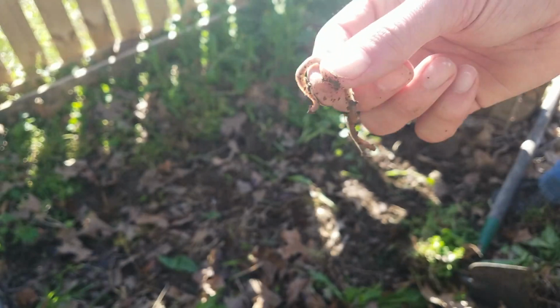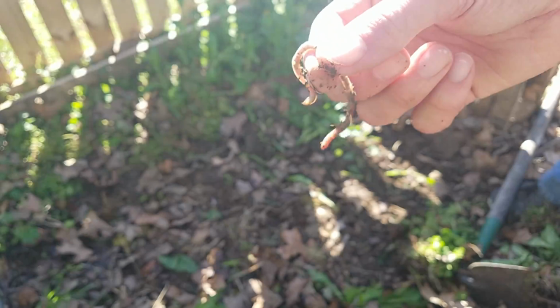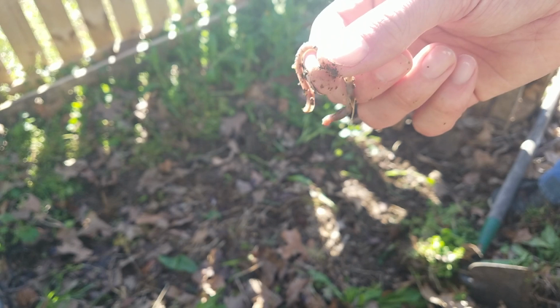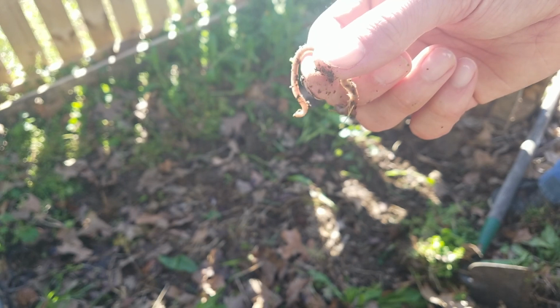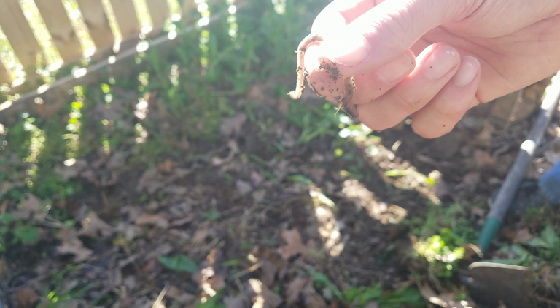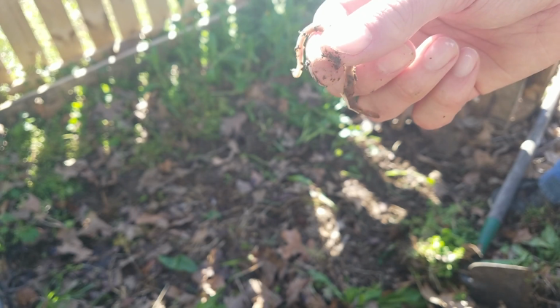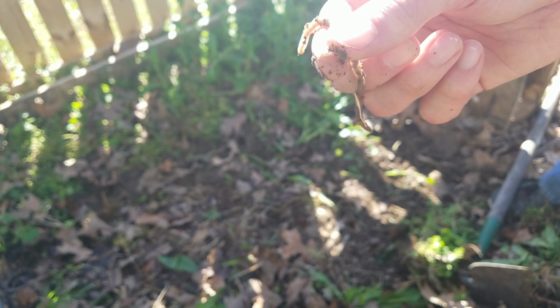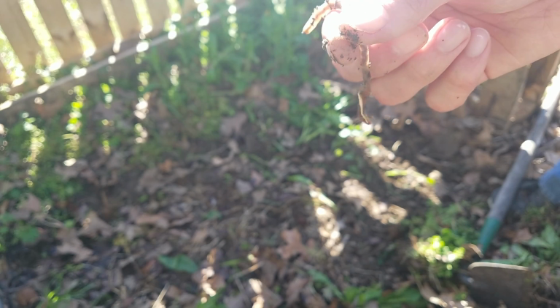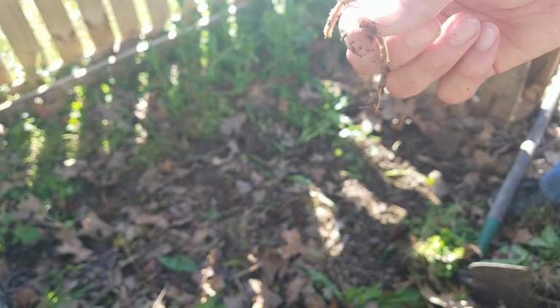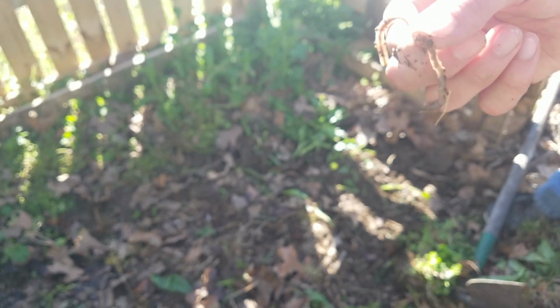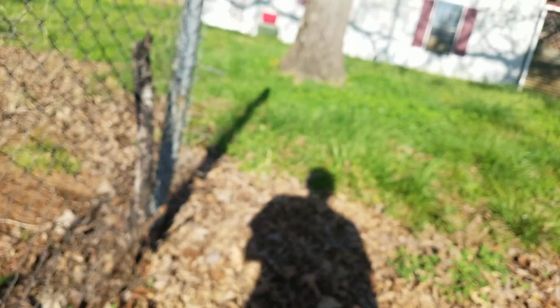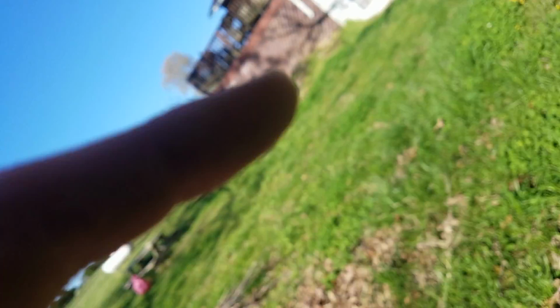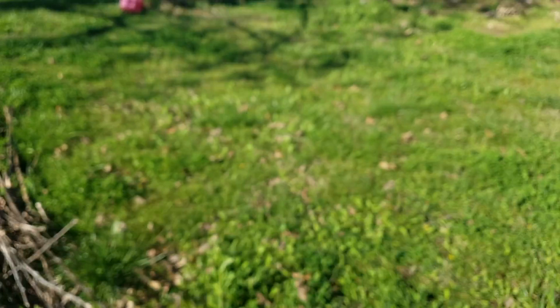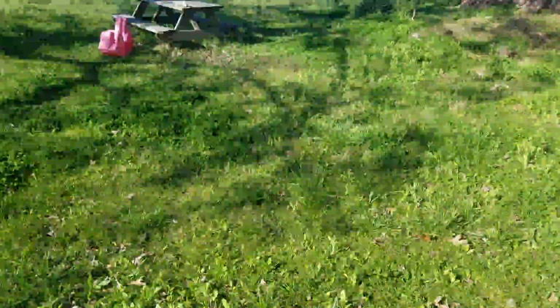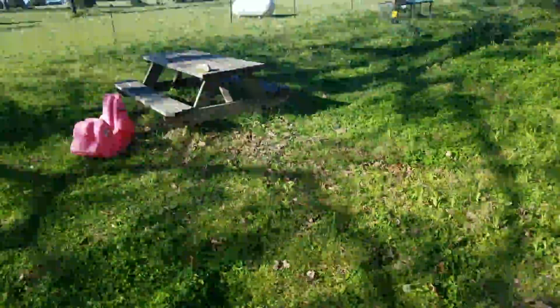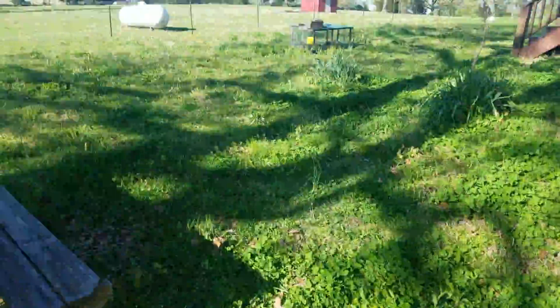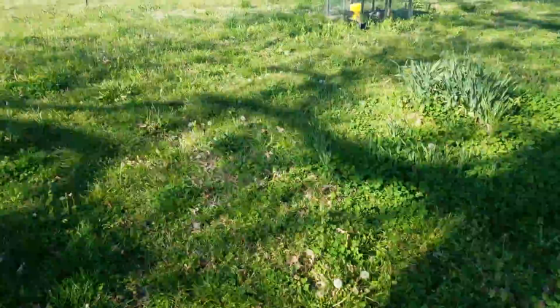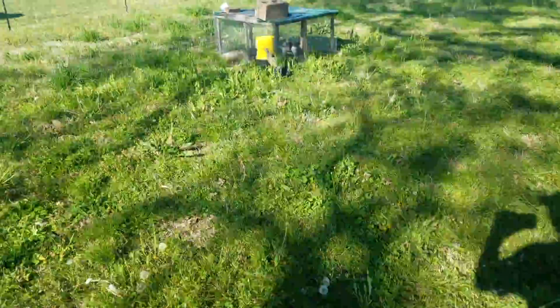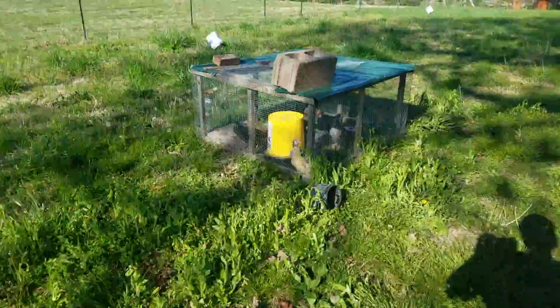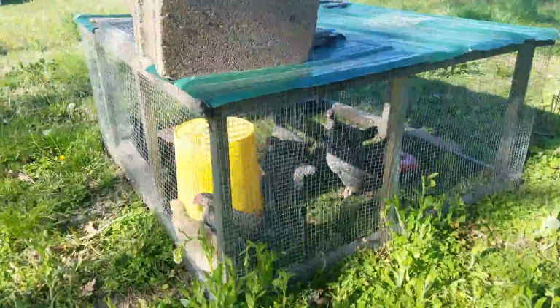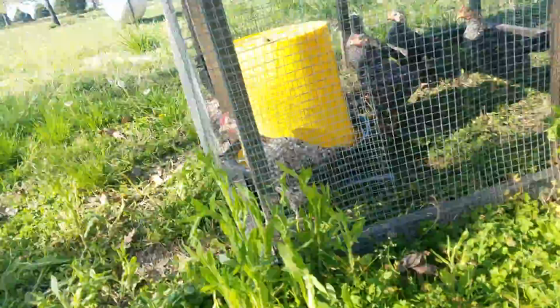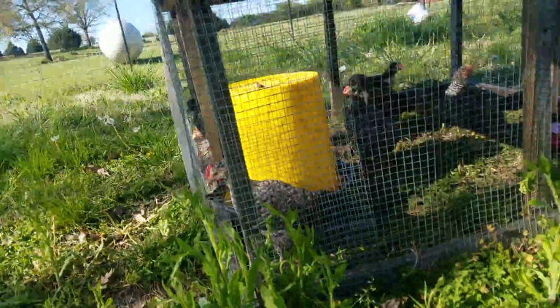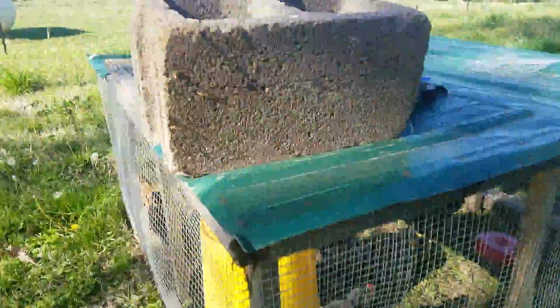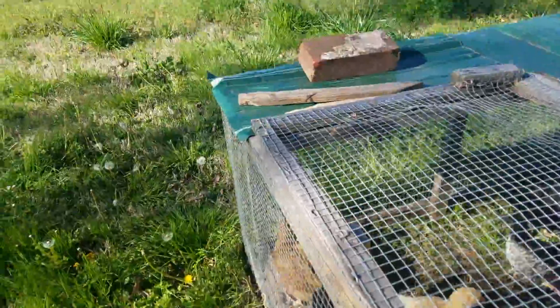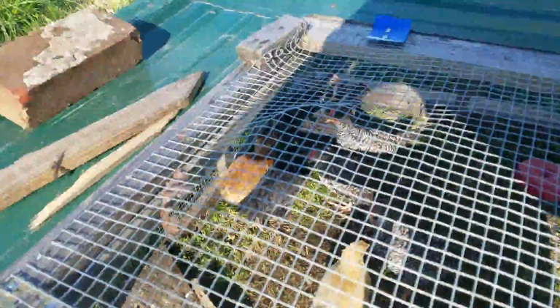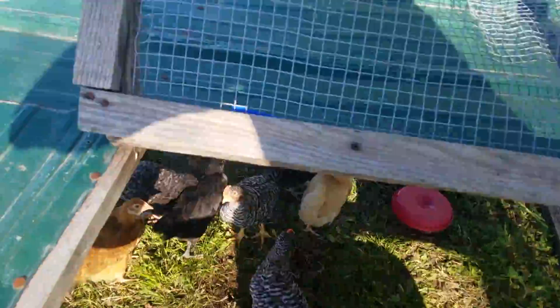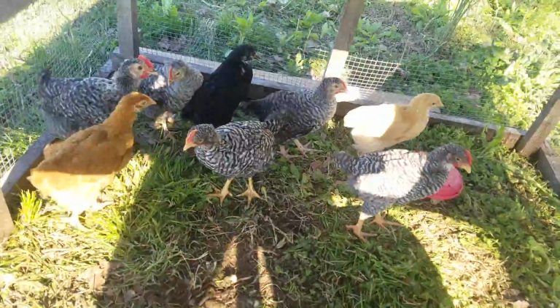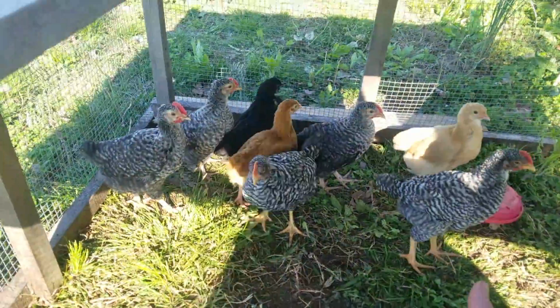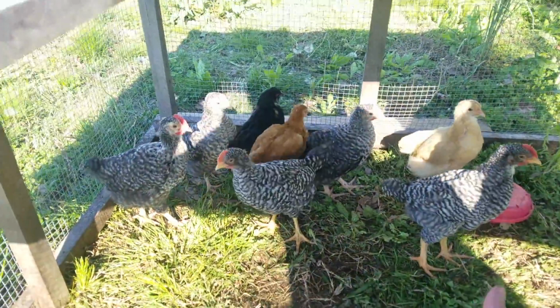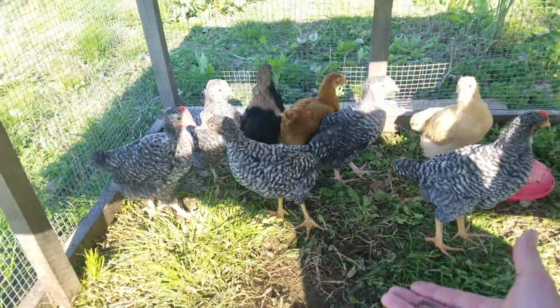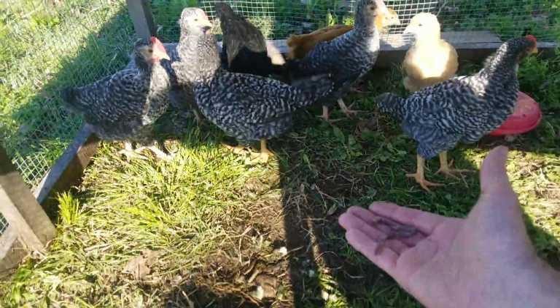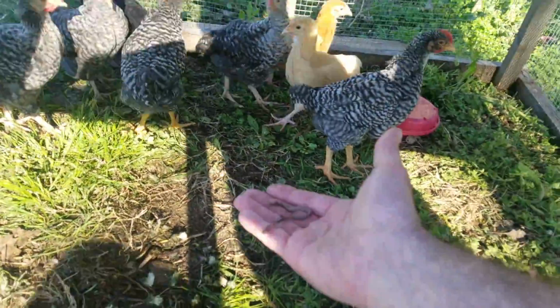A nice juicy worm — let's go feed it to the chickens. Let's see if I can get them to eat this worm out of my hand.